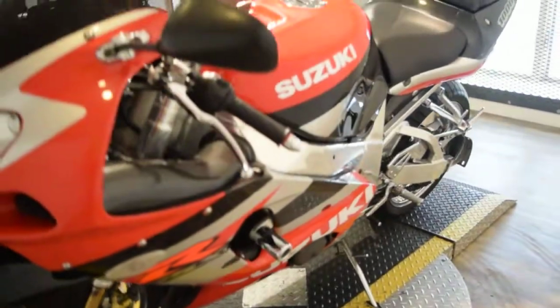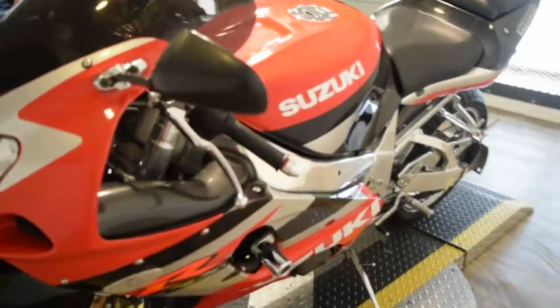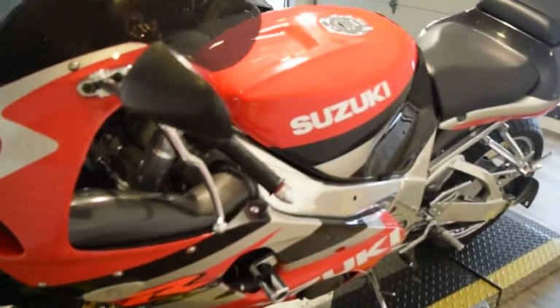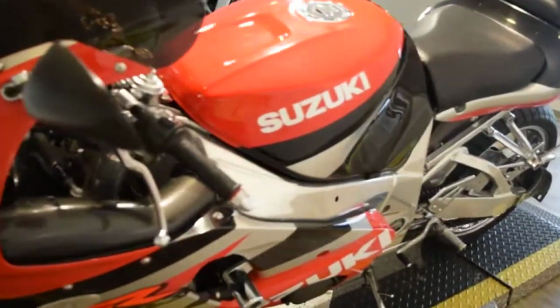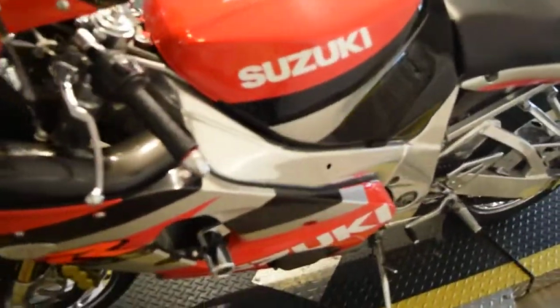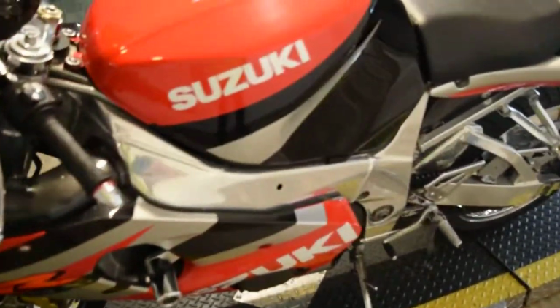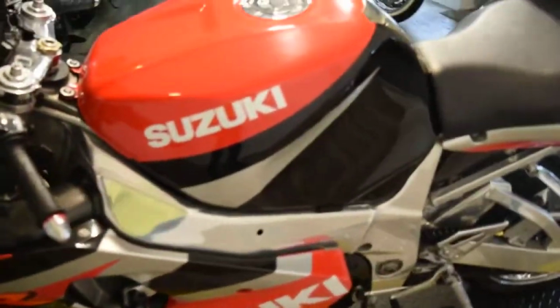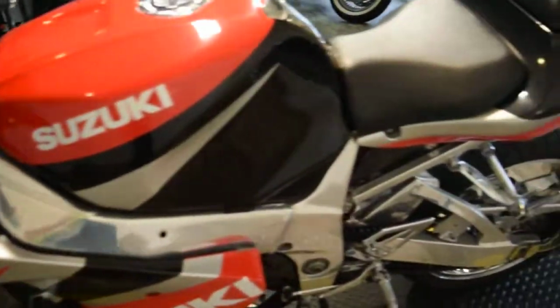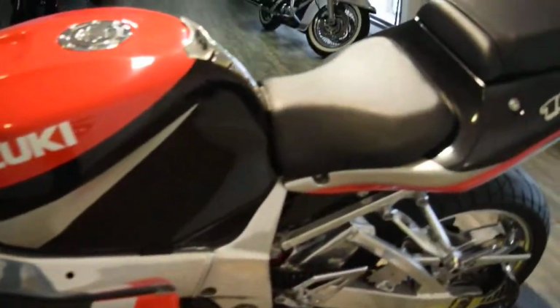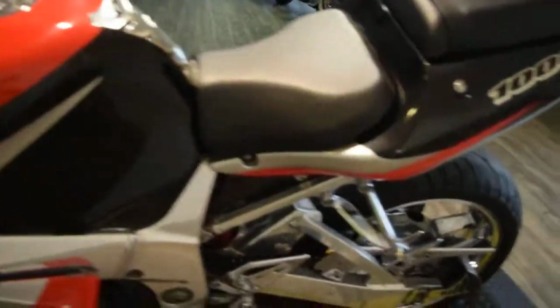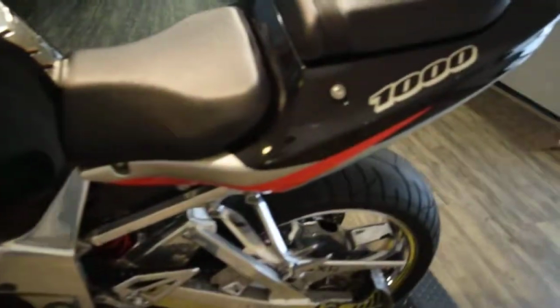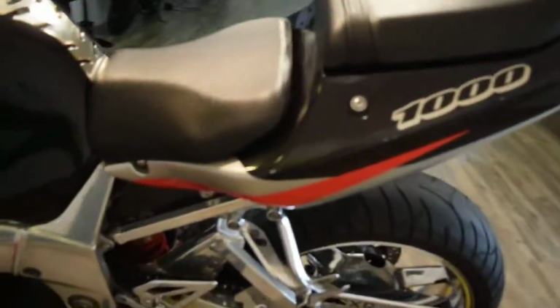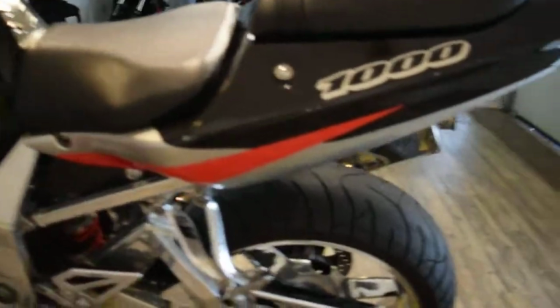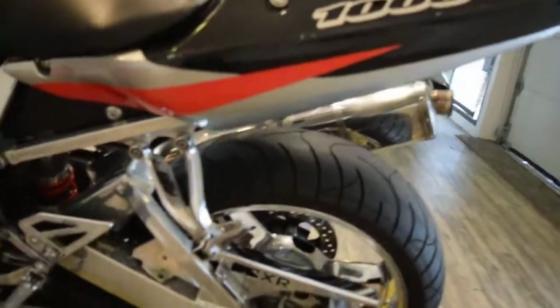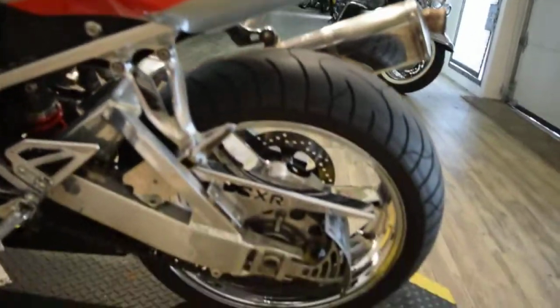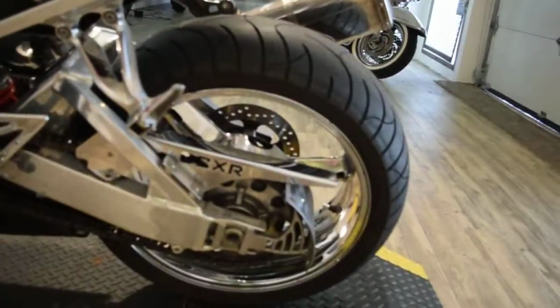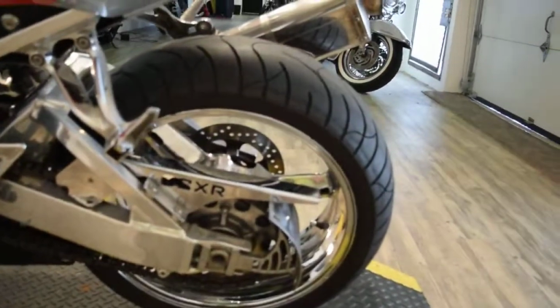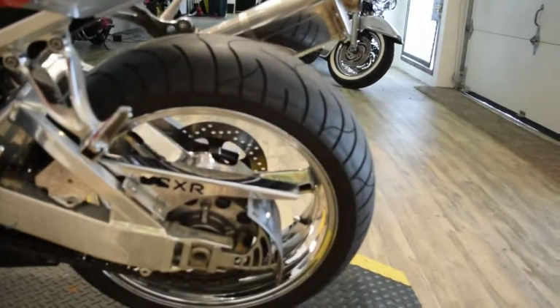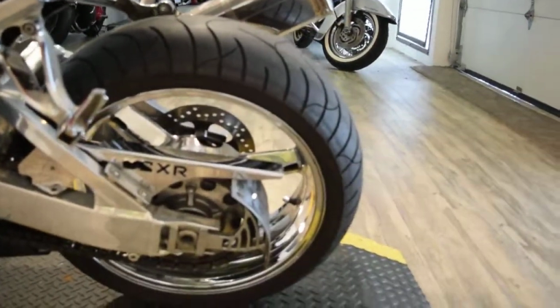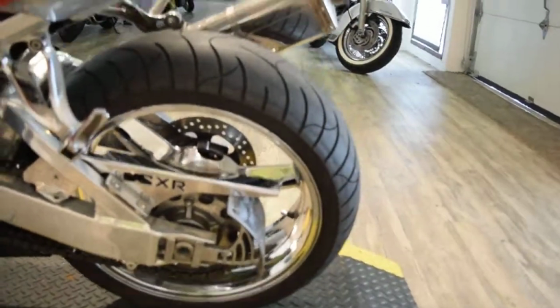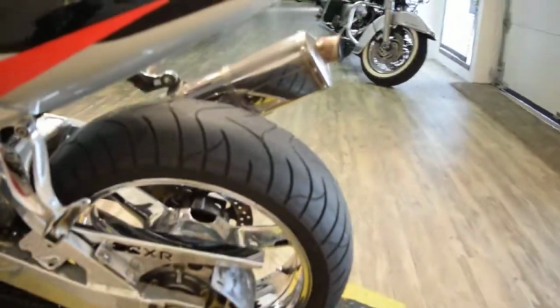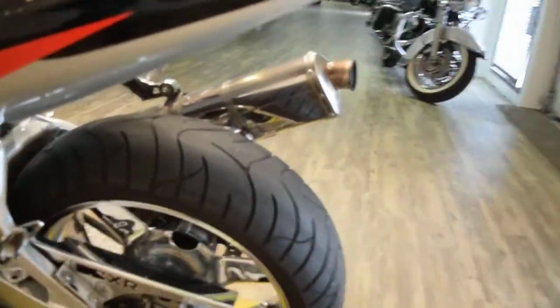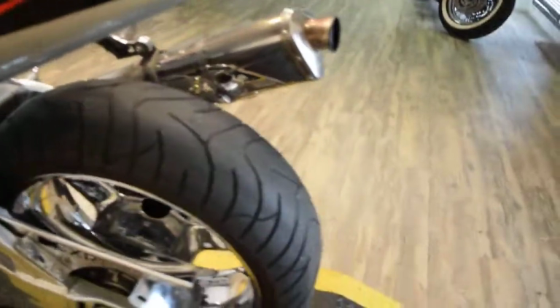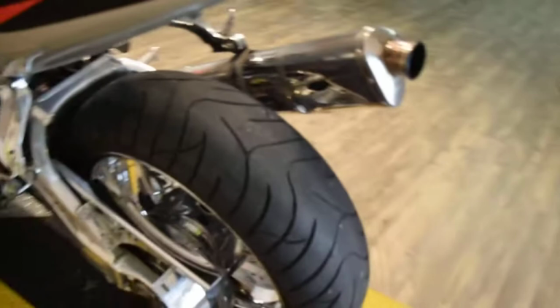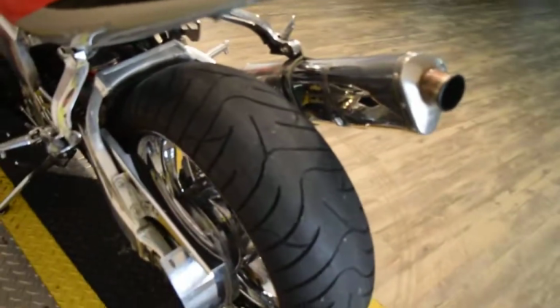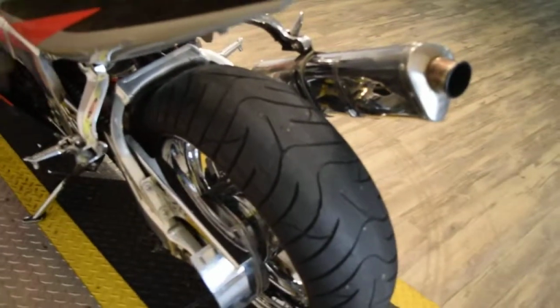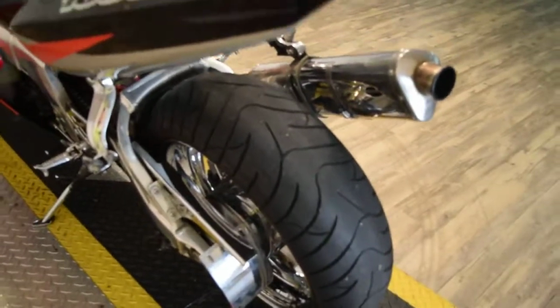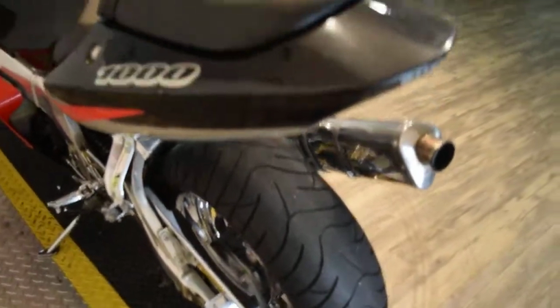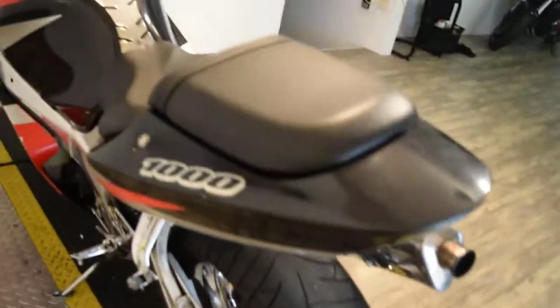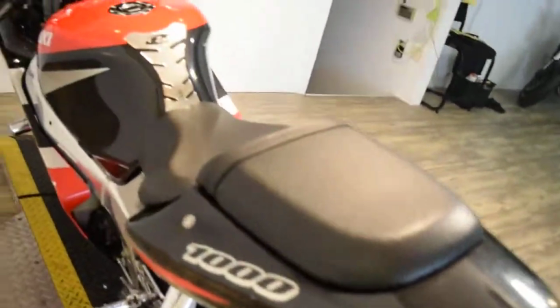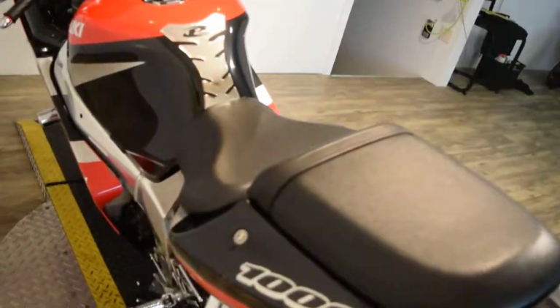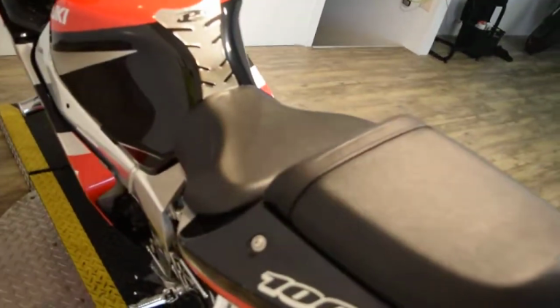Overall, this bike is very clean. It's got a couple little marks here and there, but for an '02 it is in great condition. This bike has been safetied, serviced, and it's ready for the road.